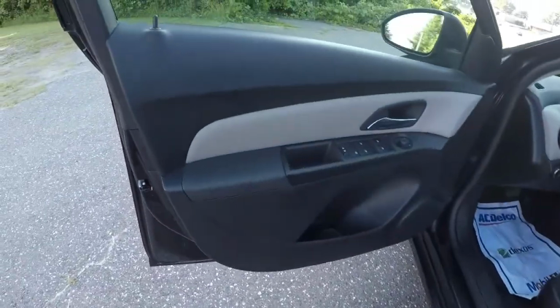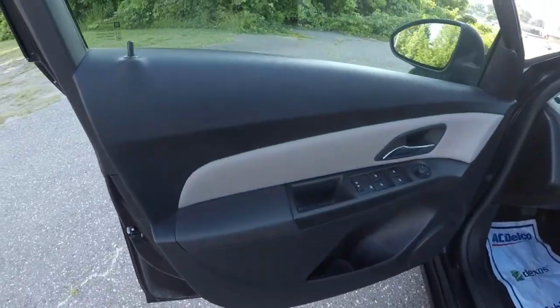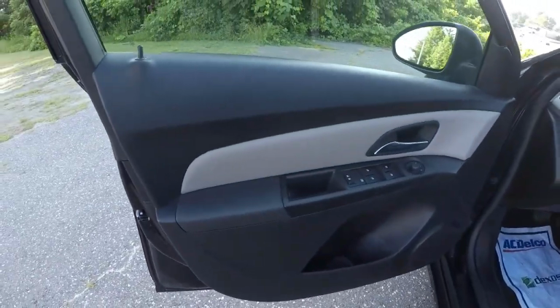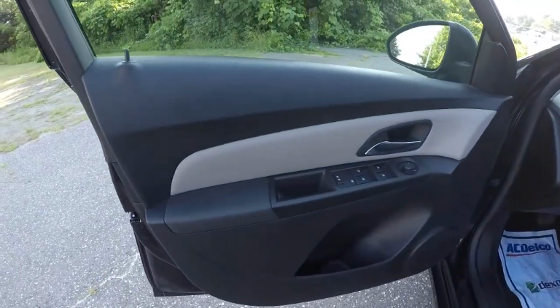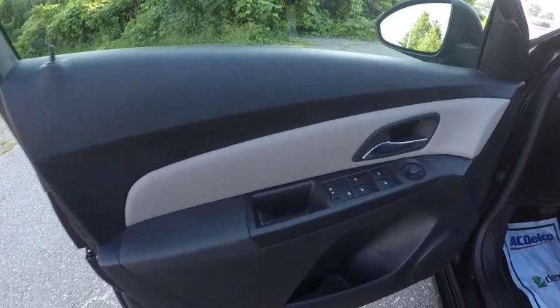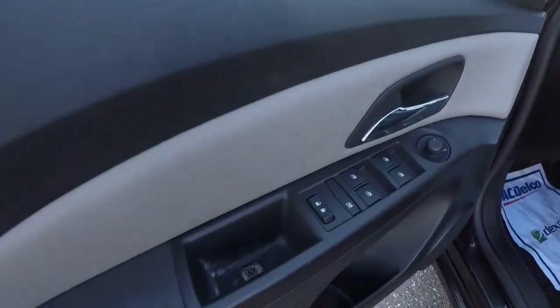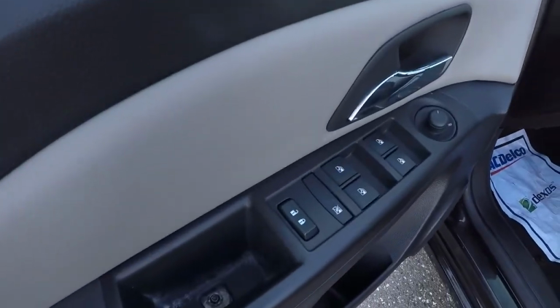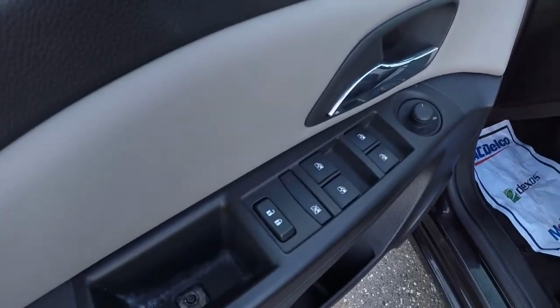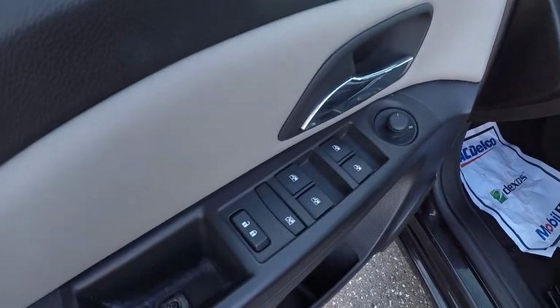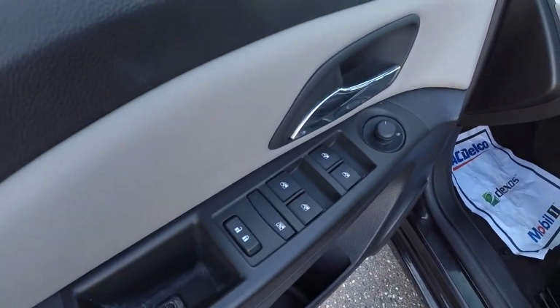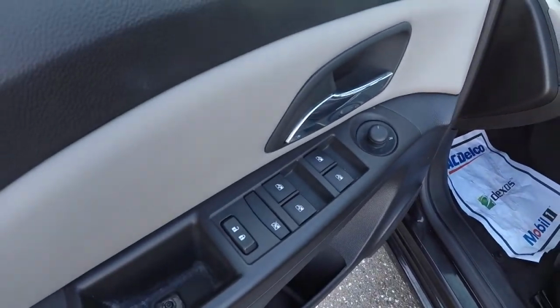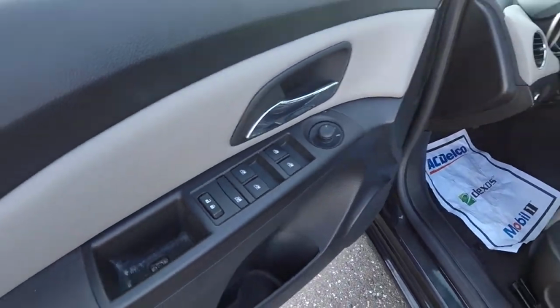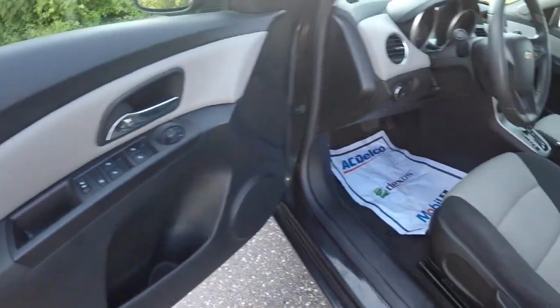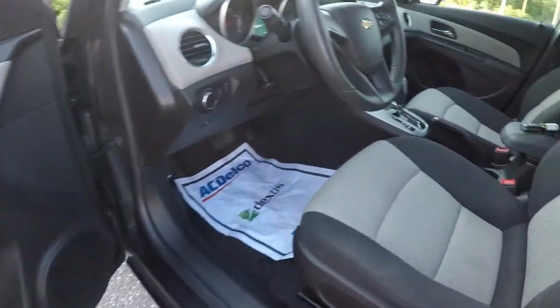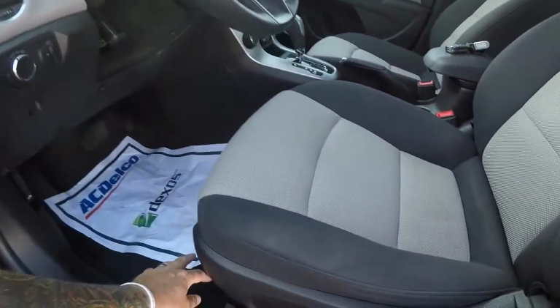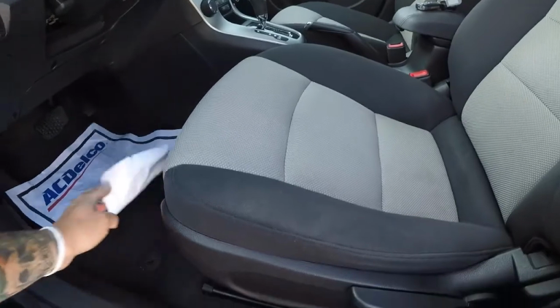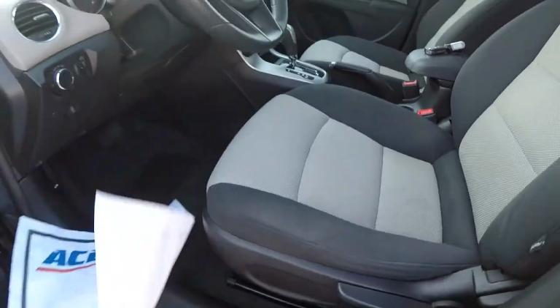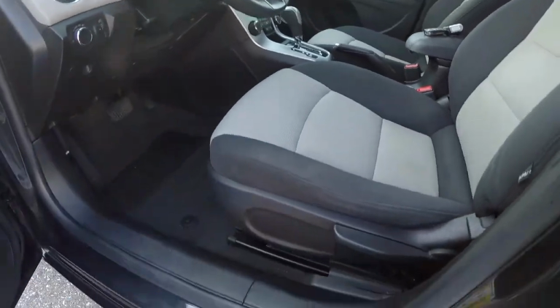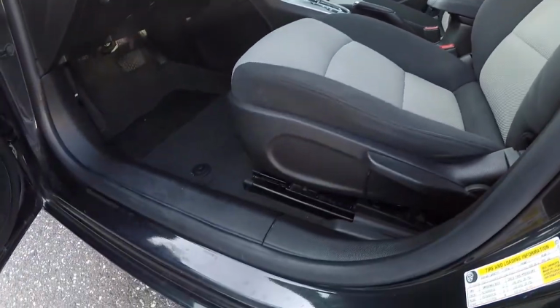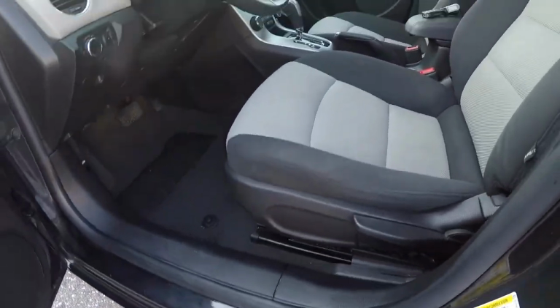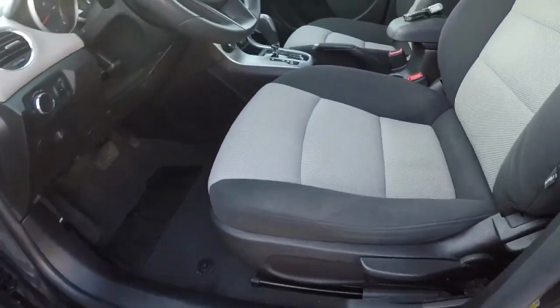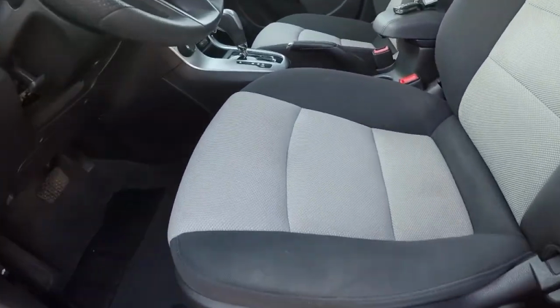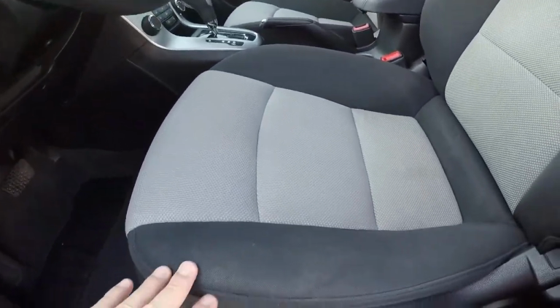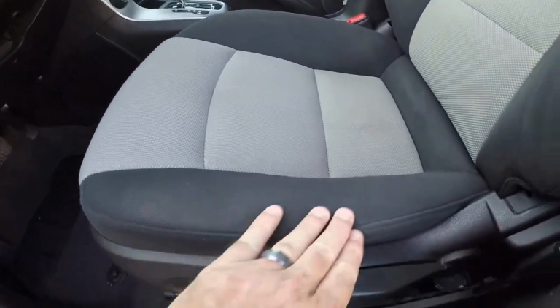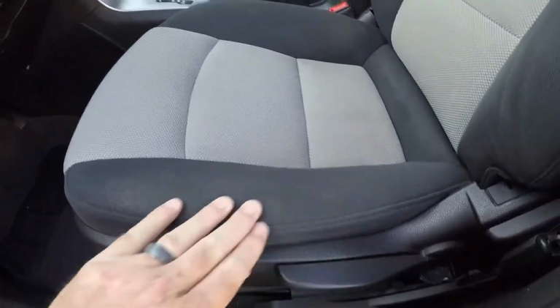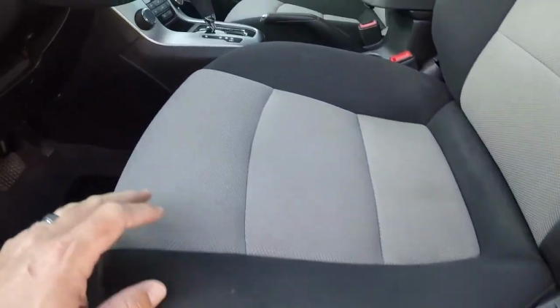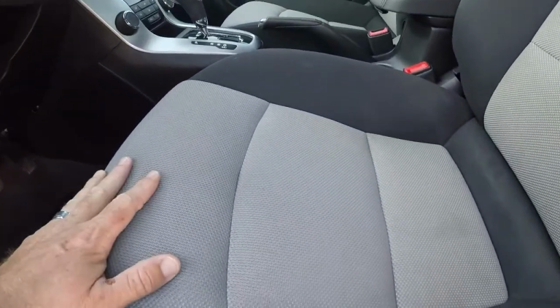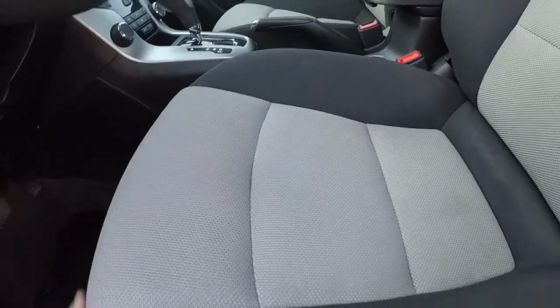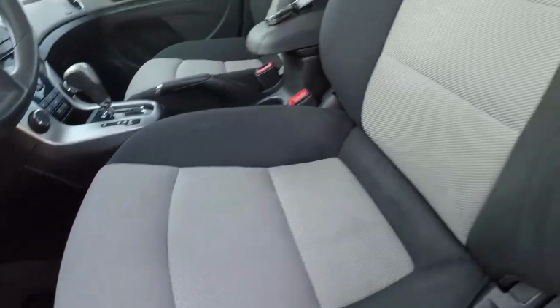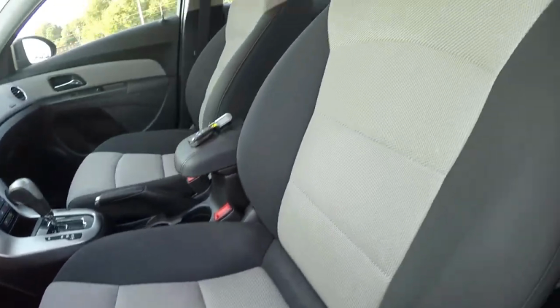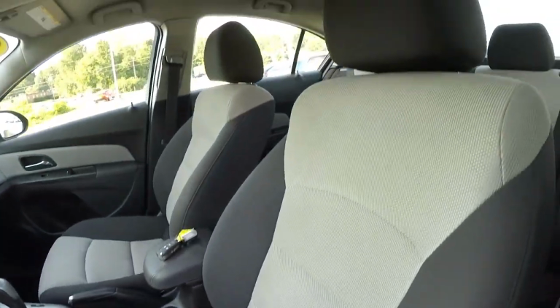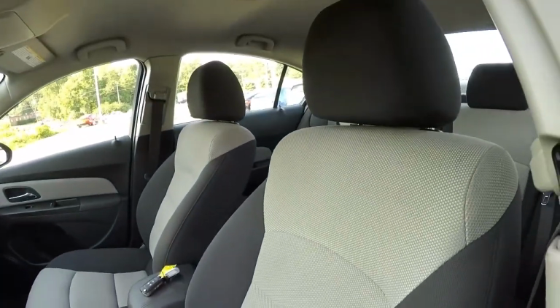You've got your black and gray door panels, power windows, power mirrors, power locks. It does have the two-tone cloth seats — black trim with gray and titanium inserts.